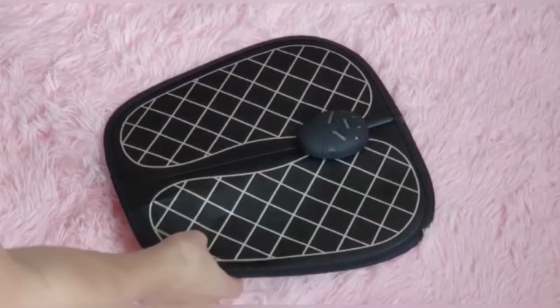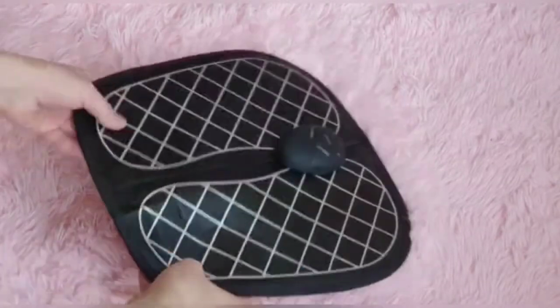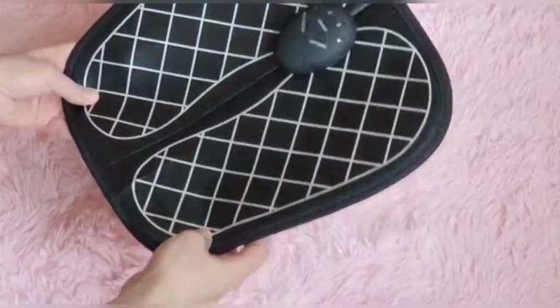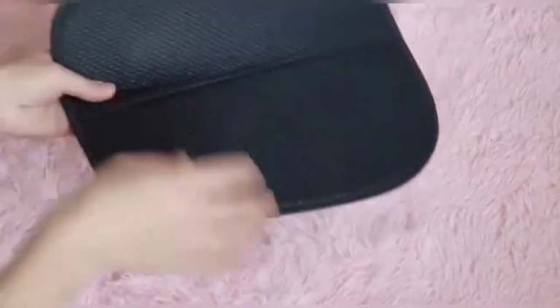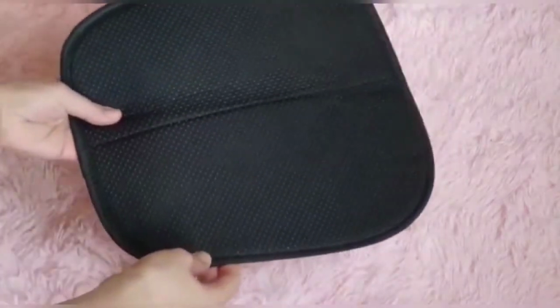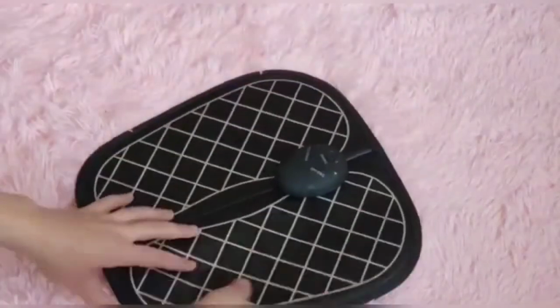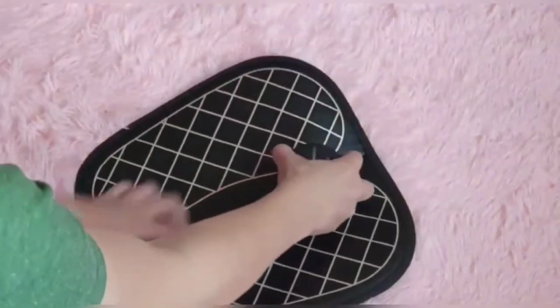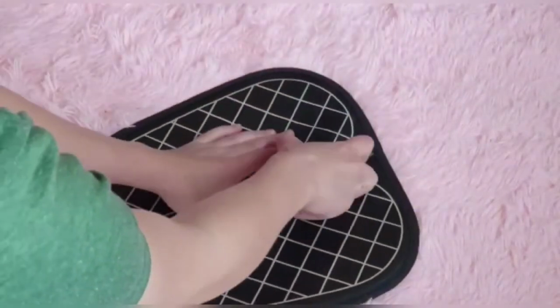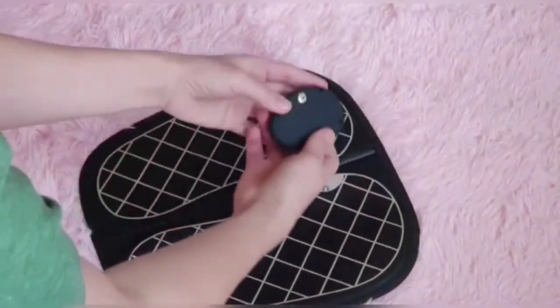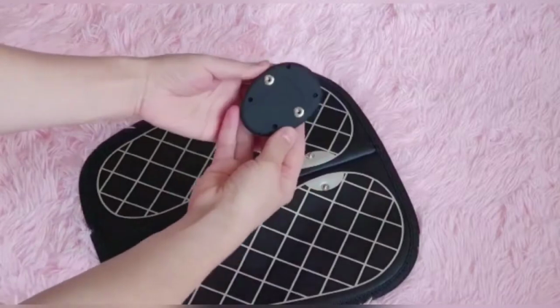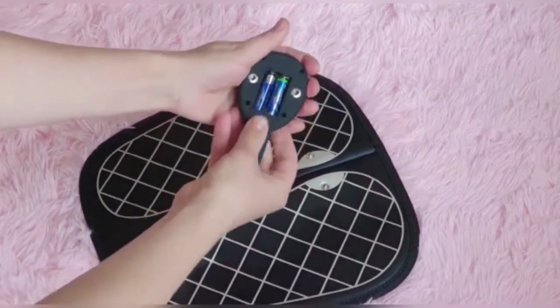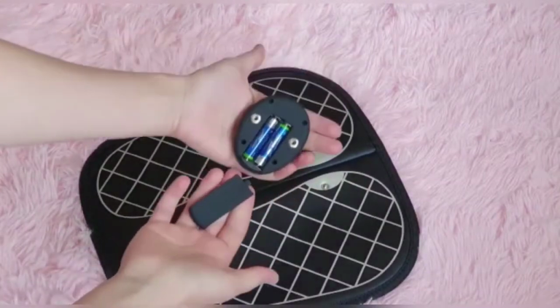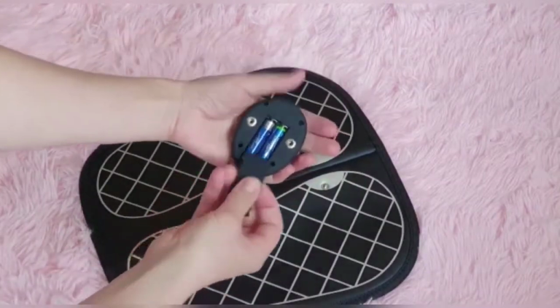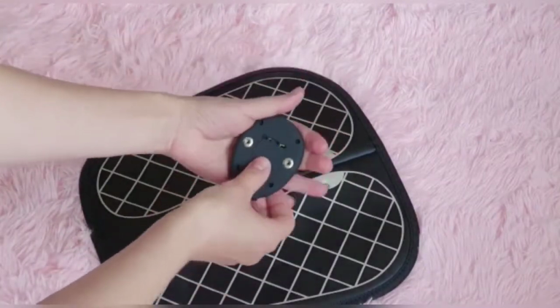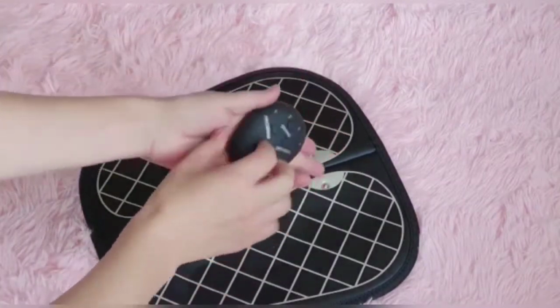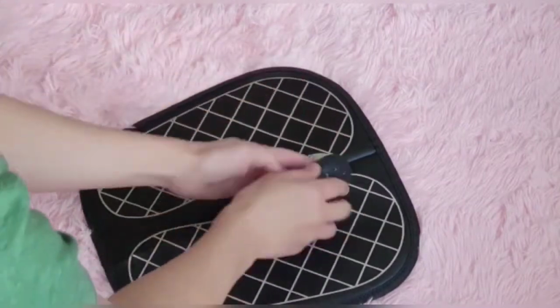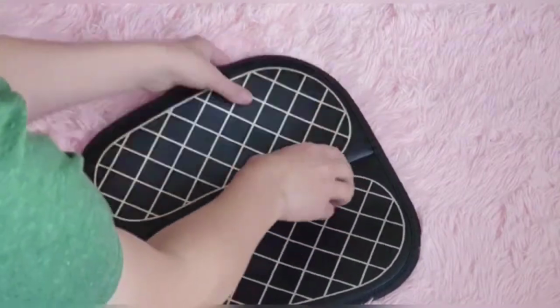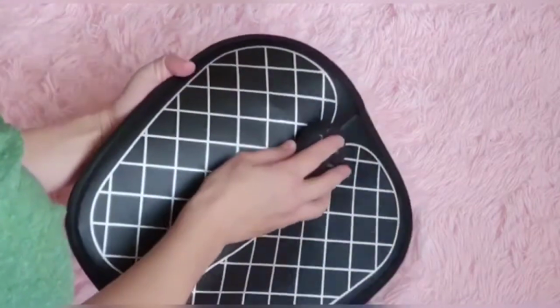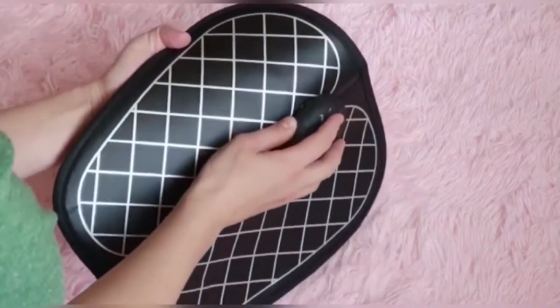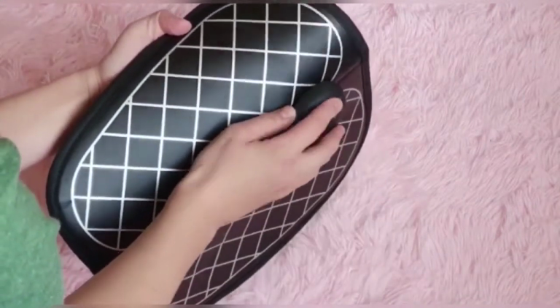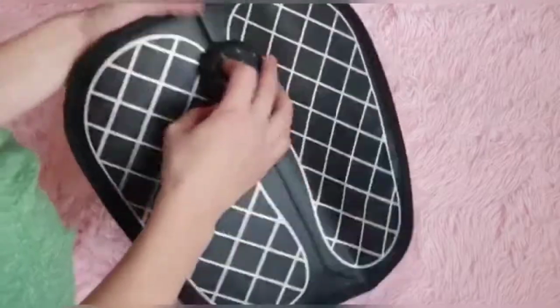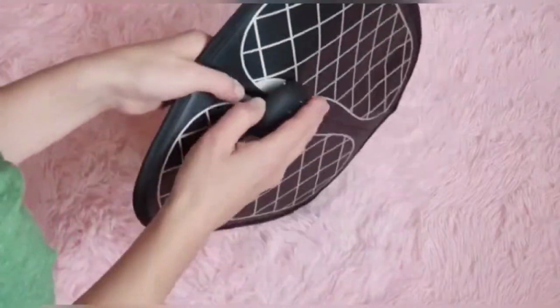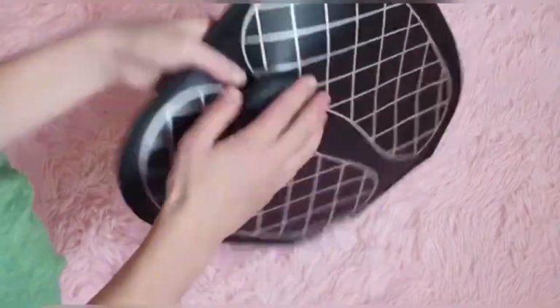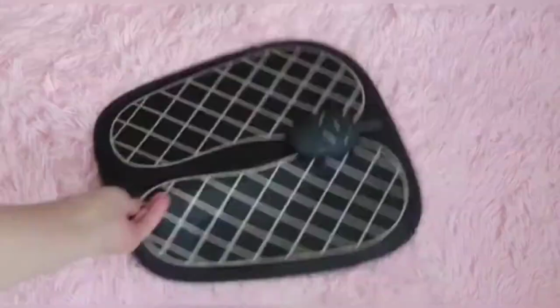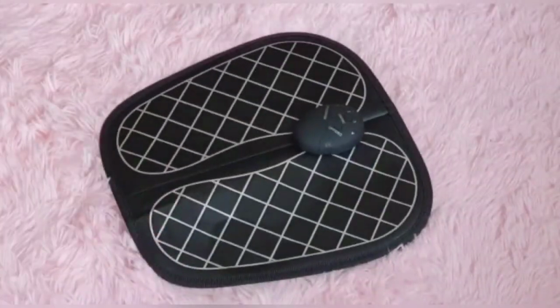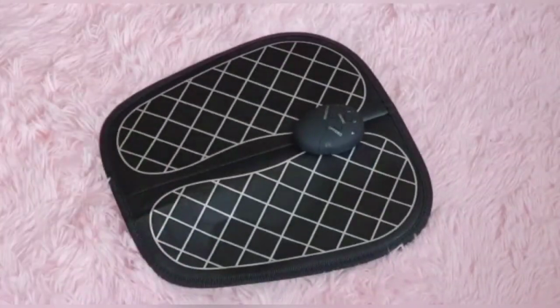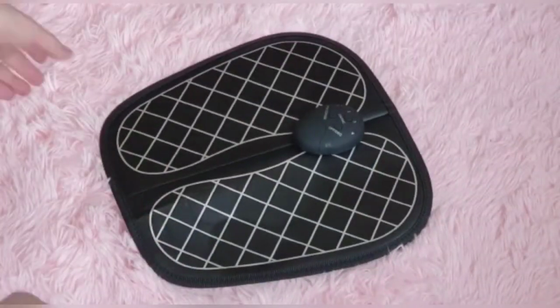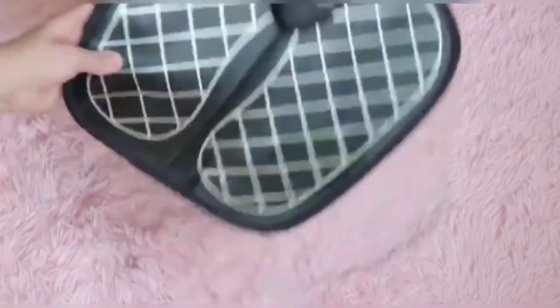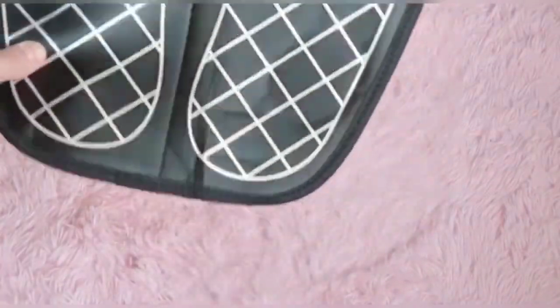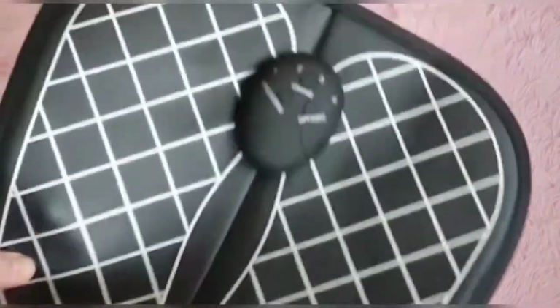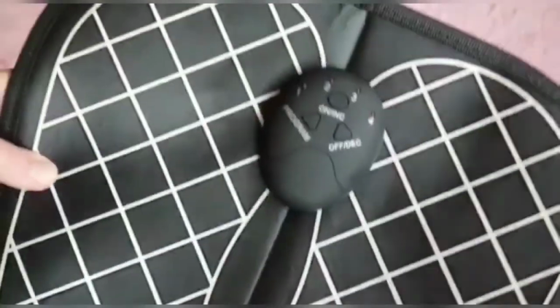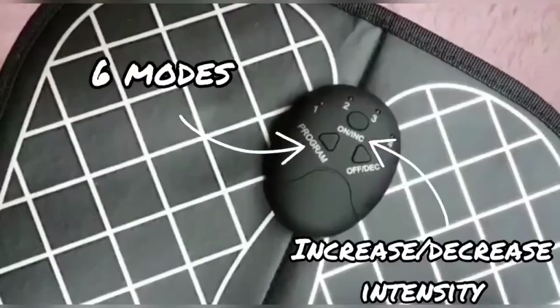Hello! This electric foot massager uses EMS Pulse technology to simulate a true foot massage. The large flat foot mat design is ideal for both larger and smaller feet.